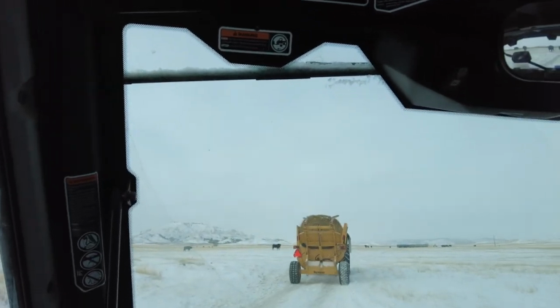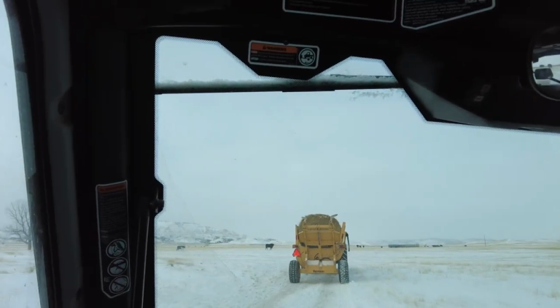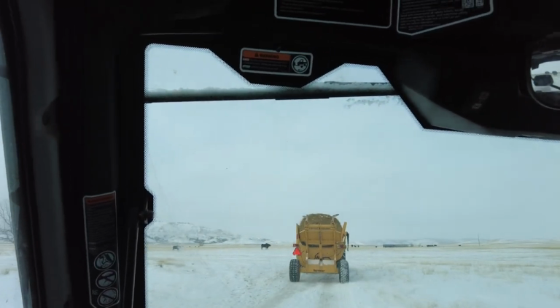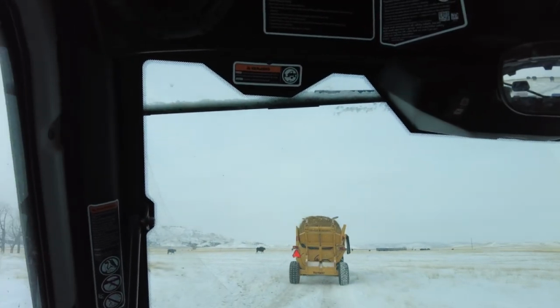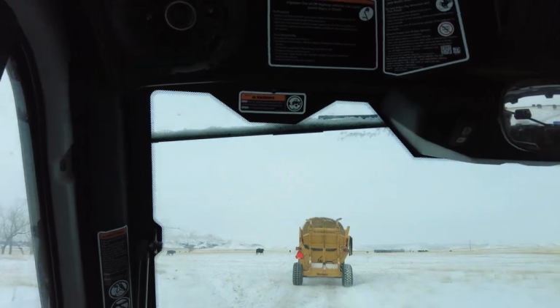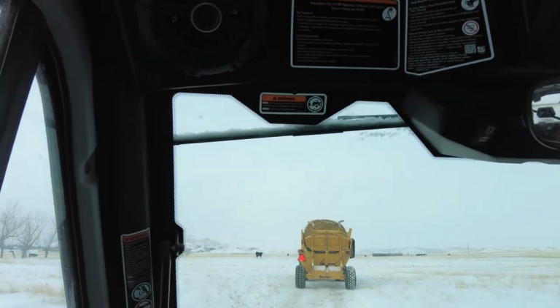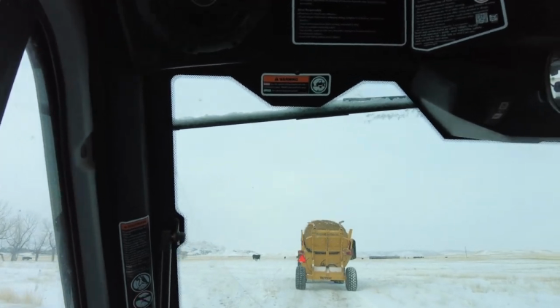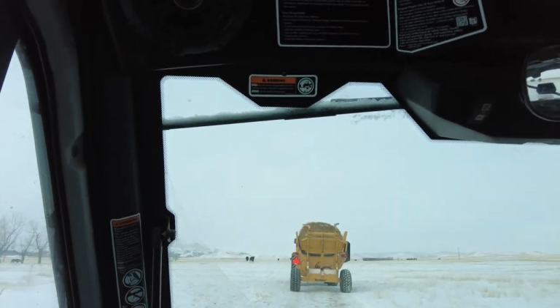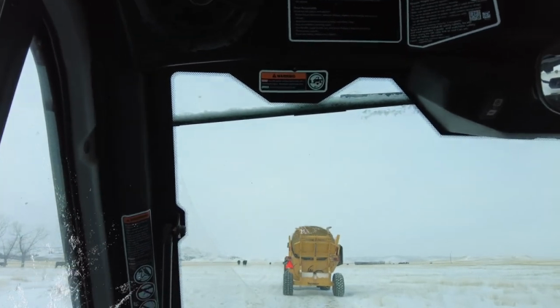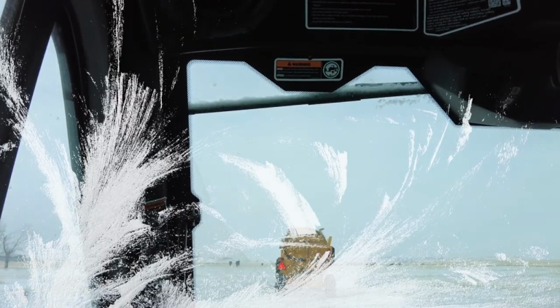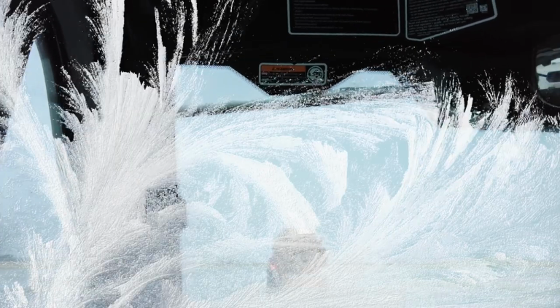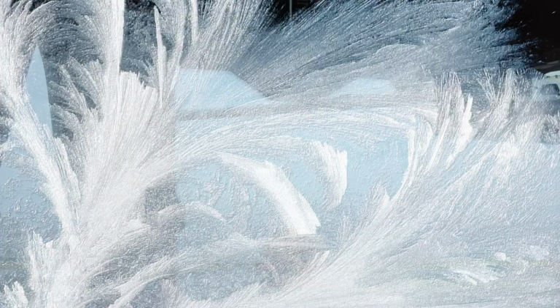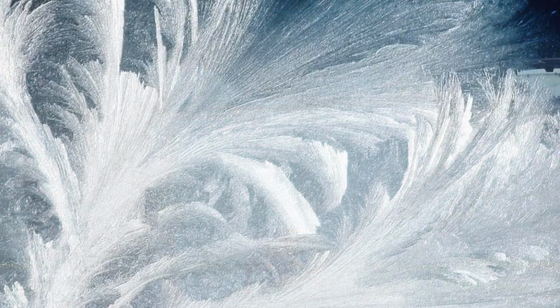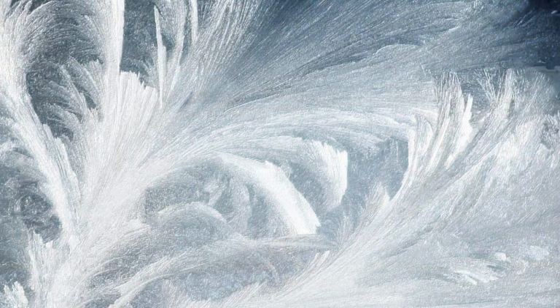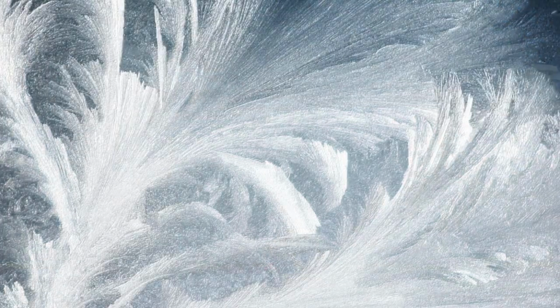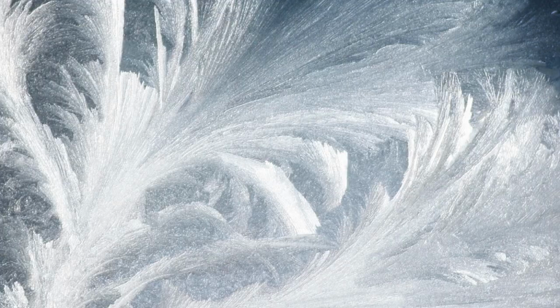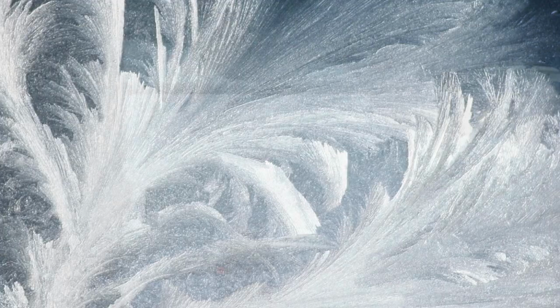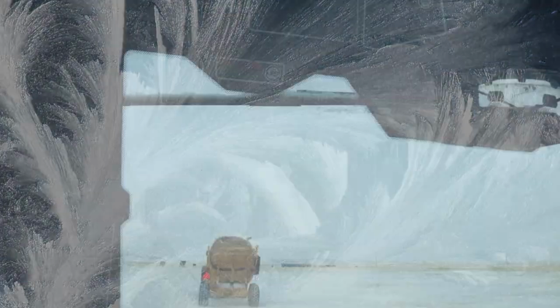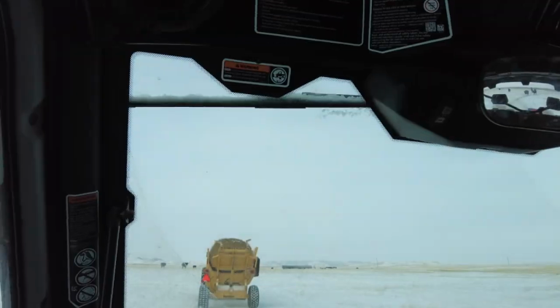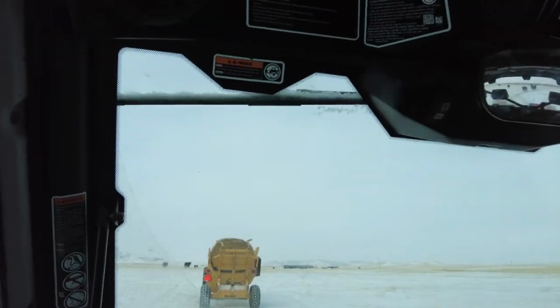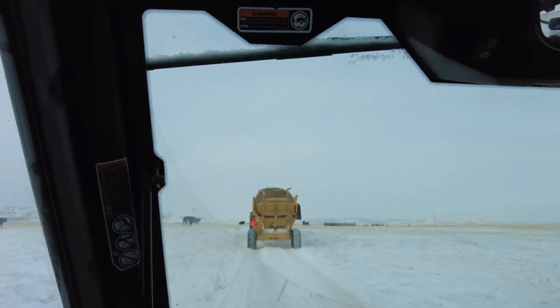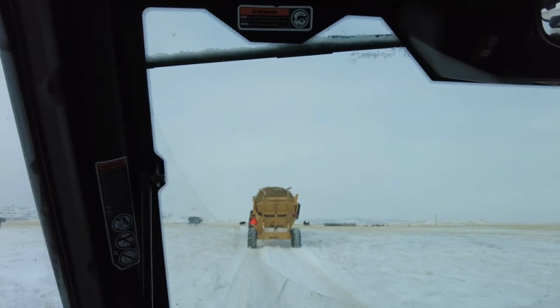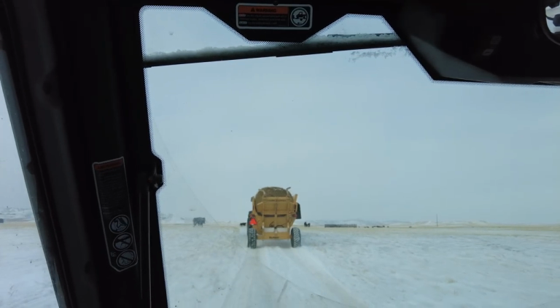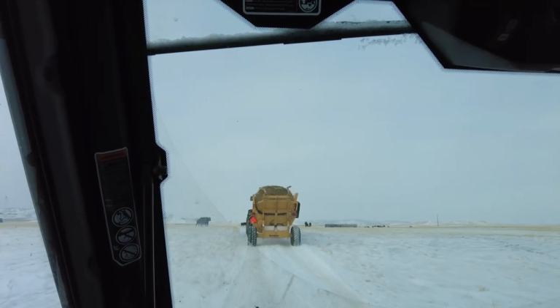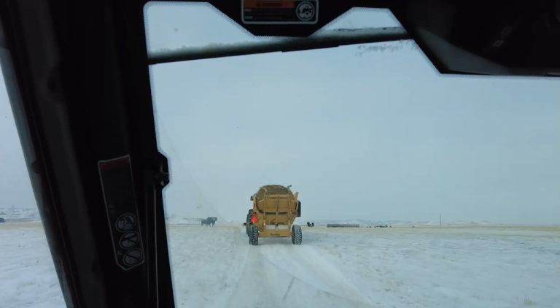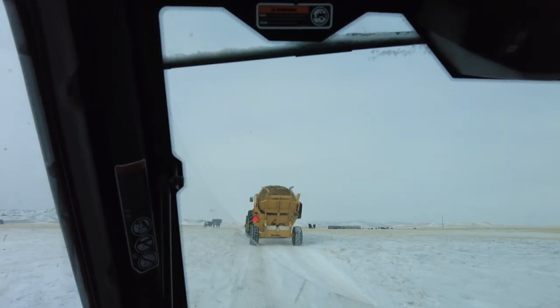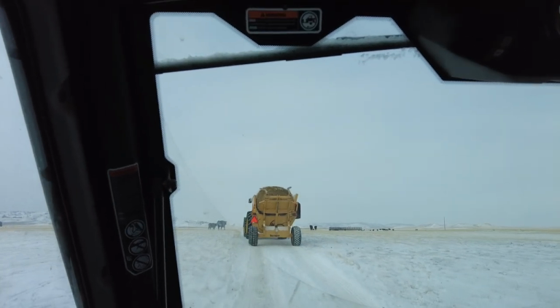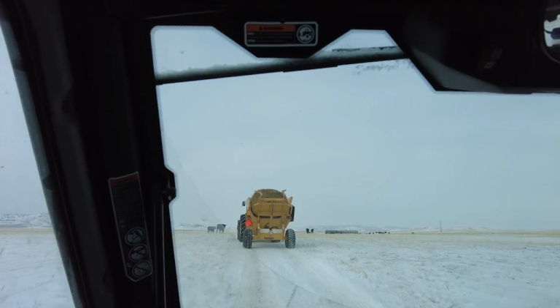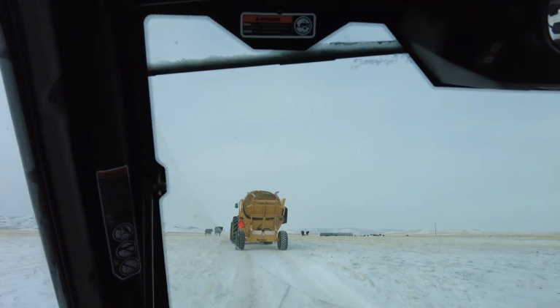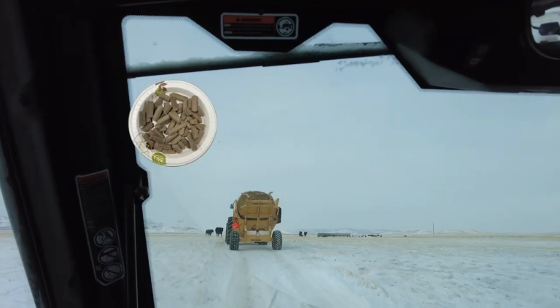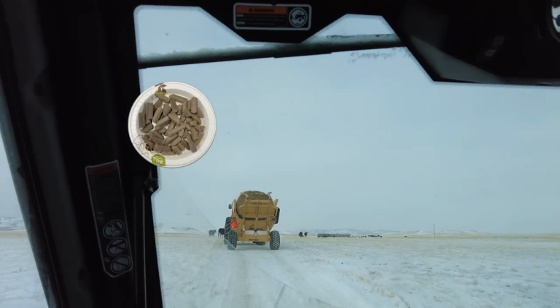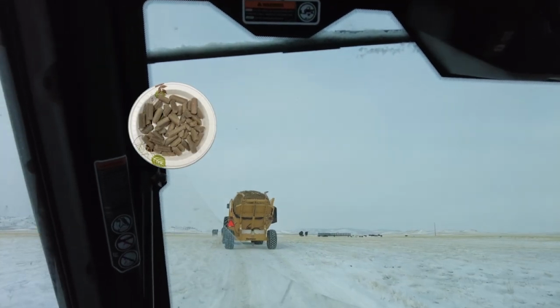But it's negative 23. They need the extra feed to try to keep warm. We're trying to help them out a bit, give them better nutrients along with their cake or range cubes.